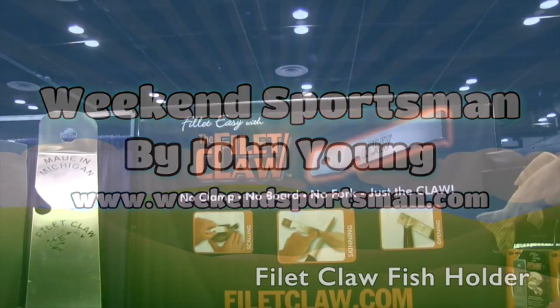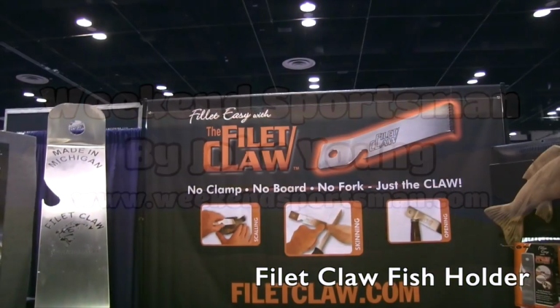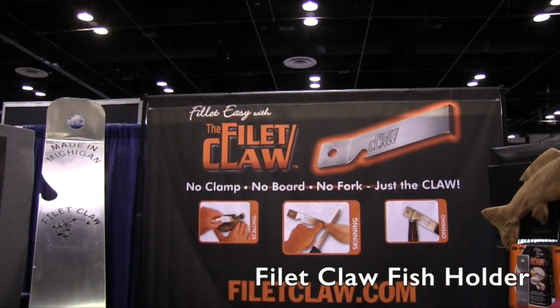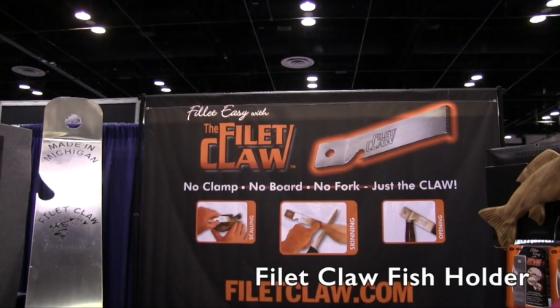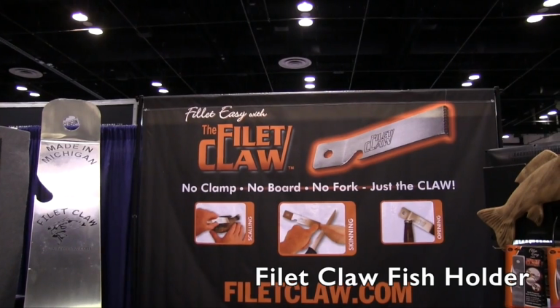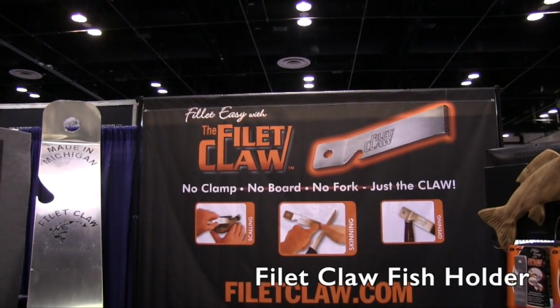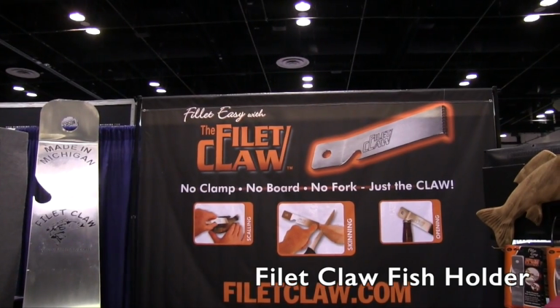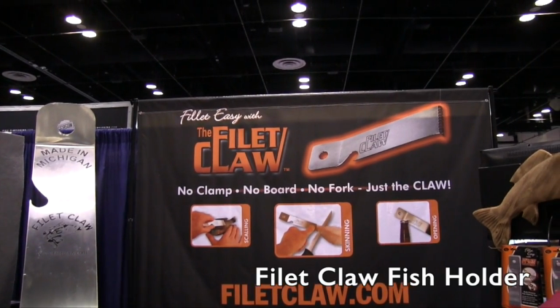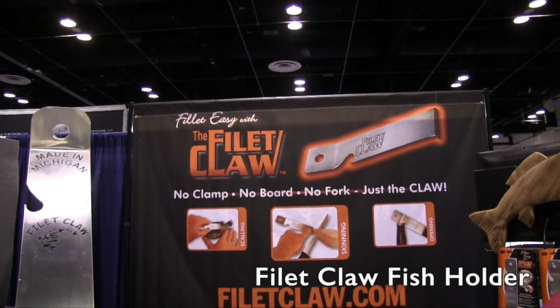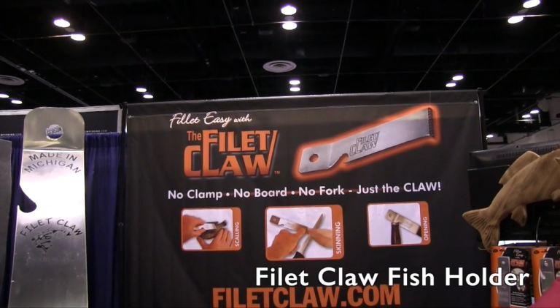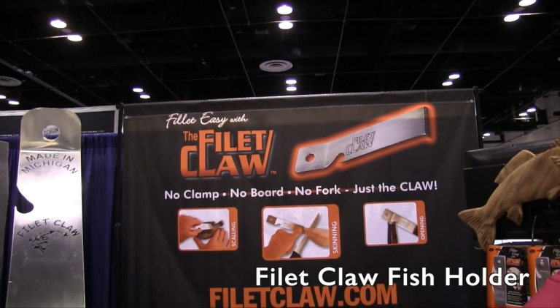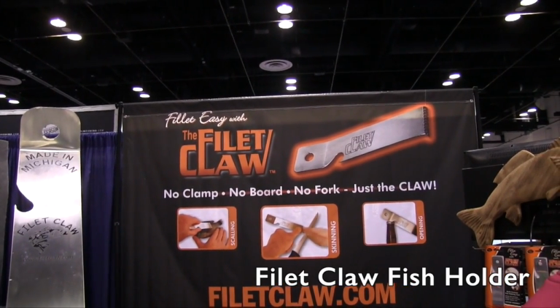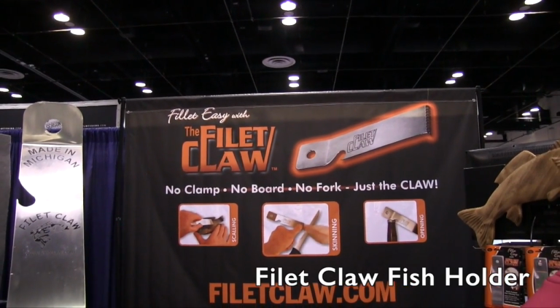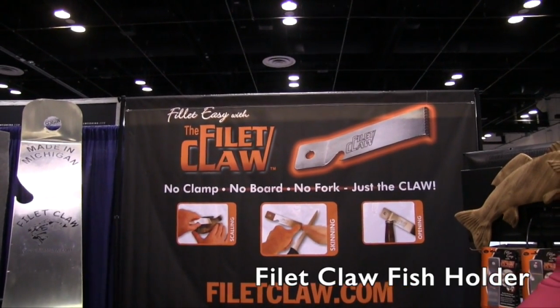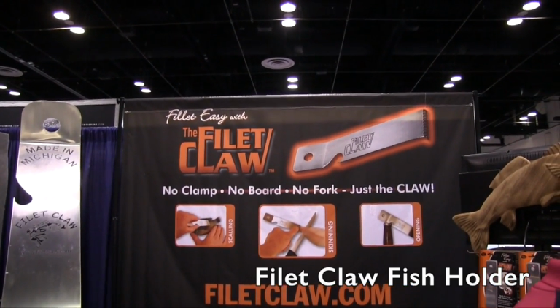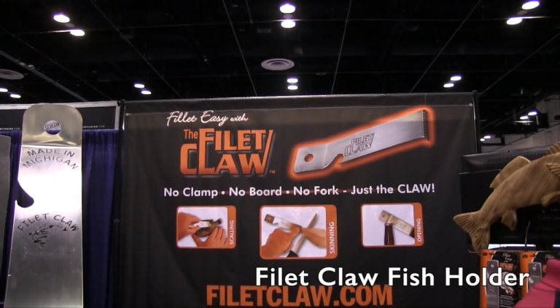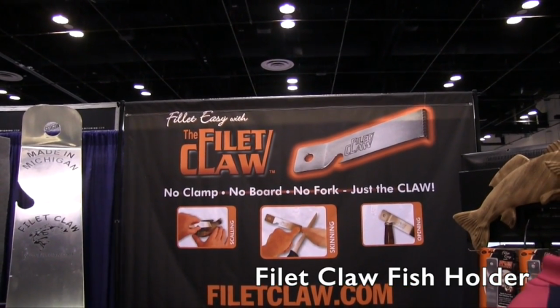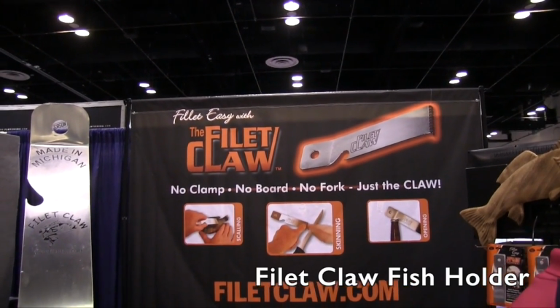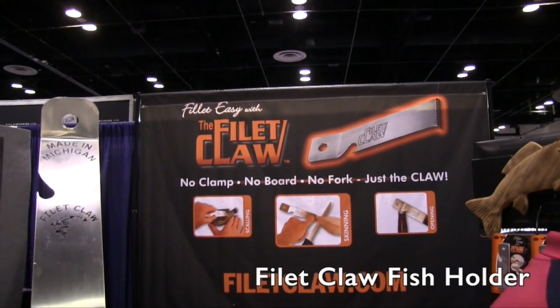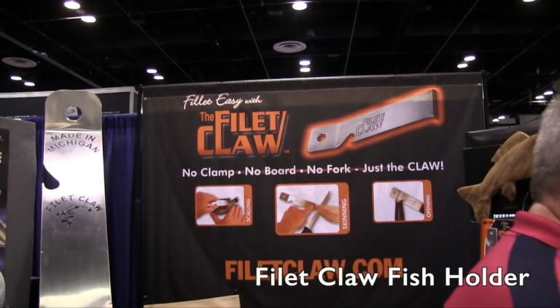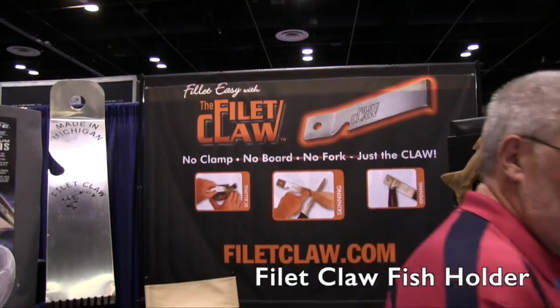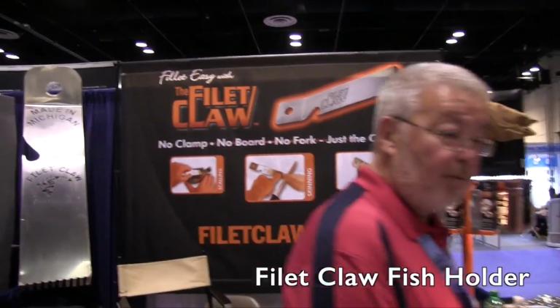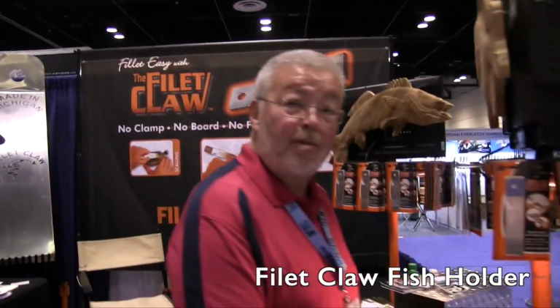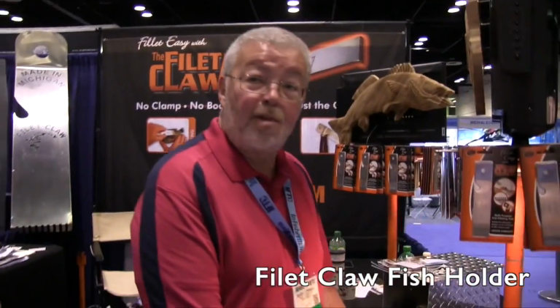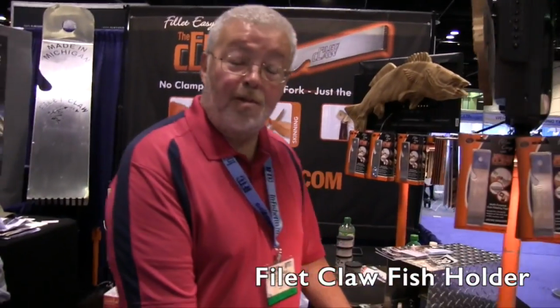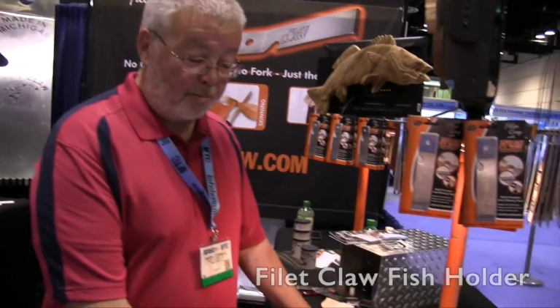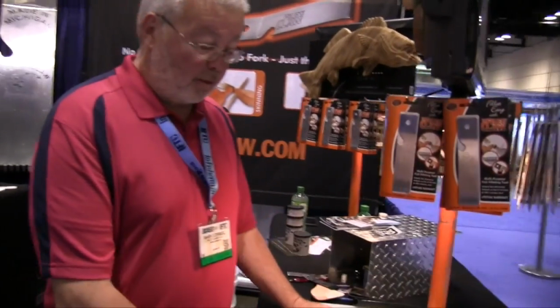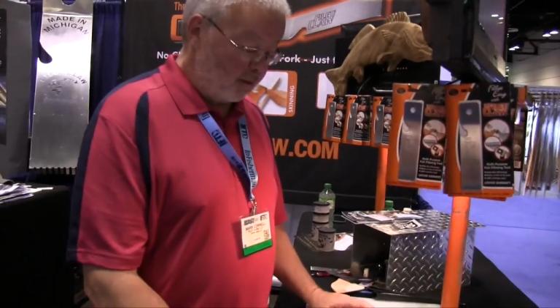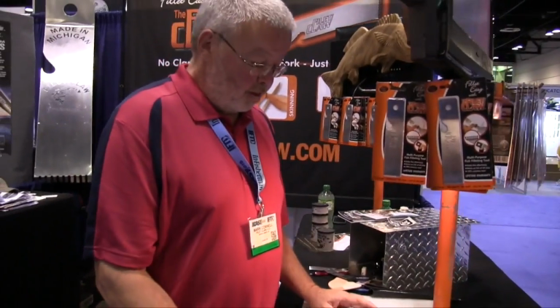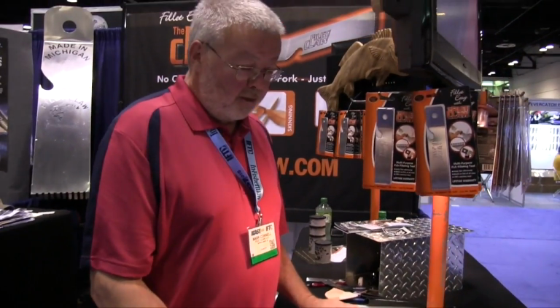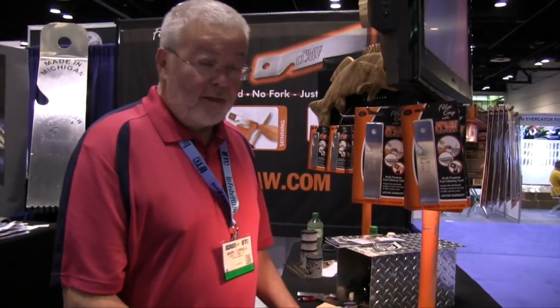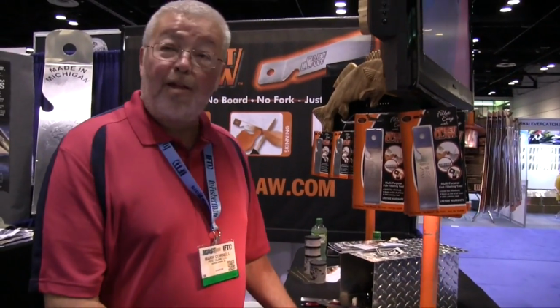We're at ICAST 2015 looking at some of the cool products here. We are looking at the Filet Claw here at their booth and I've got Mark here. Mark, tell us a little bit about how this Filet Claw works.